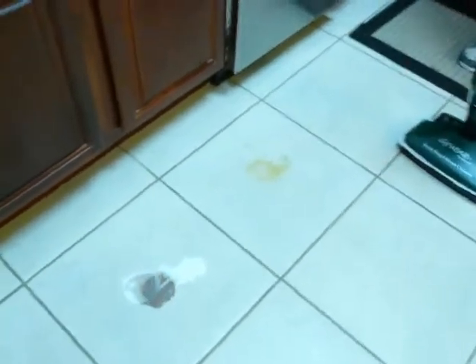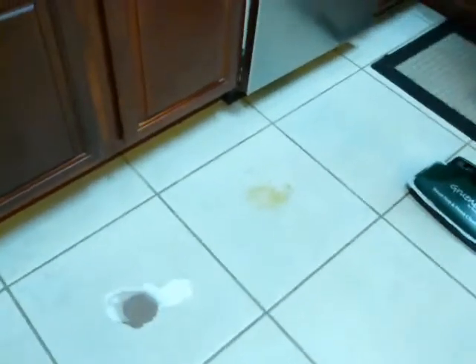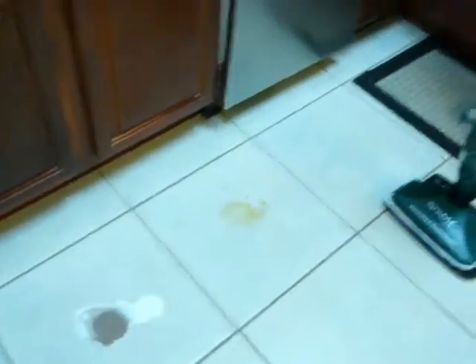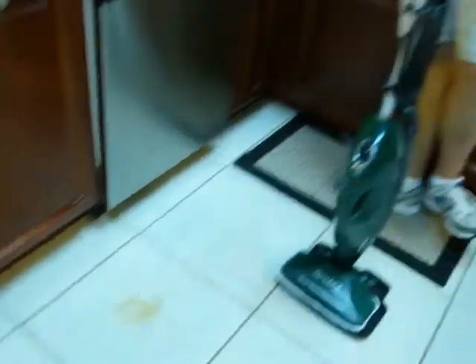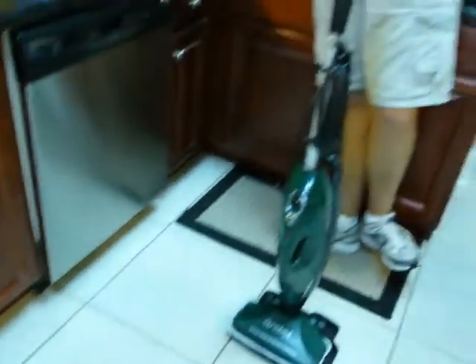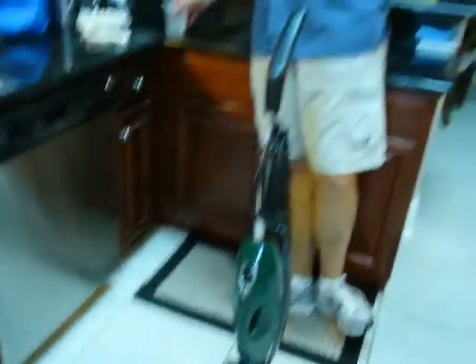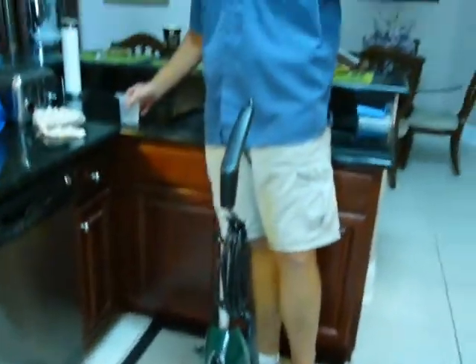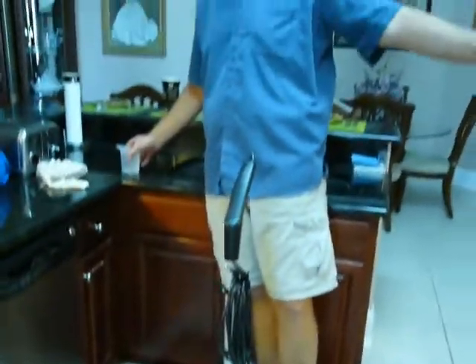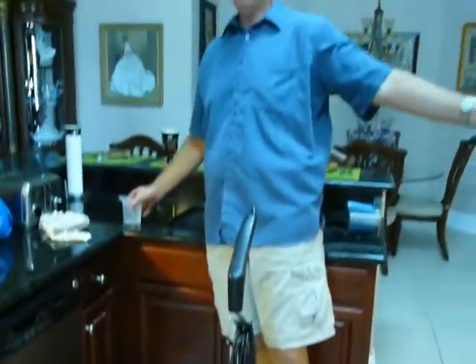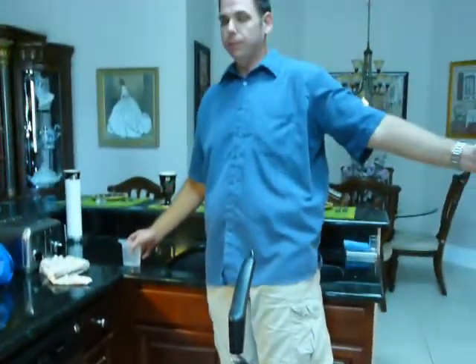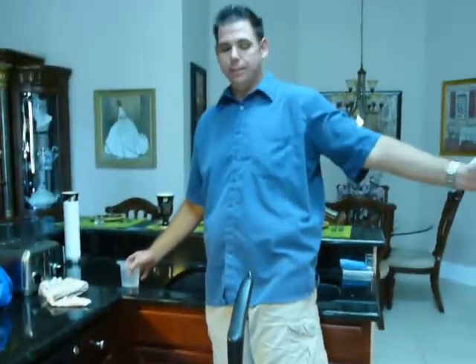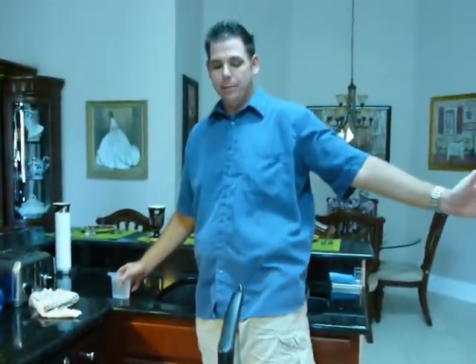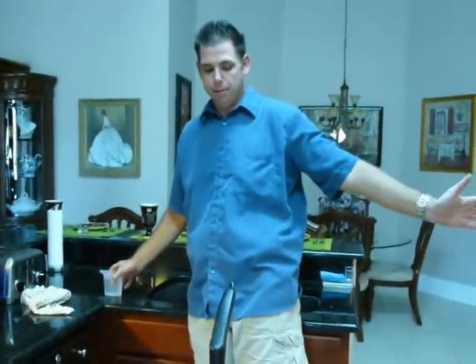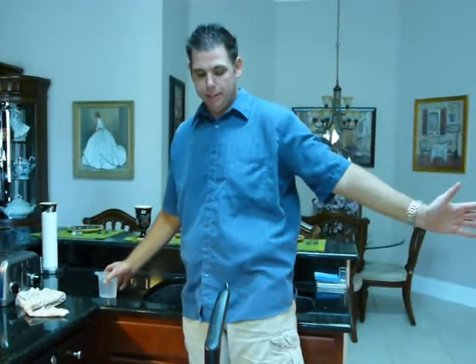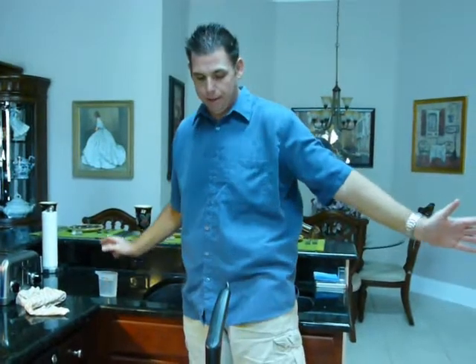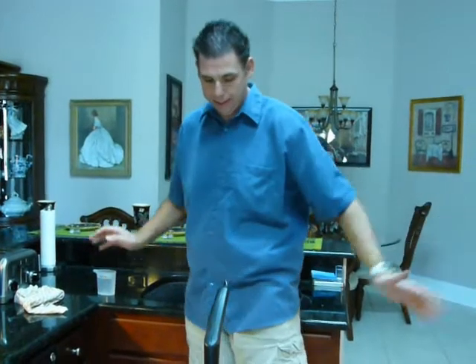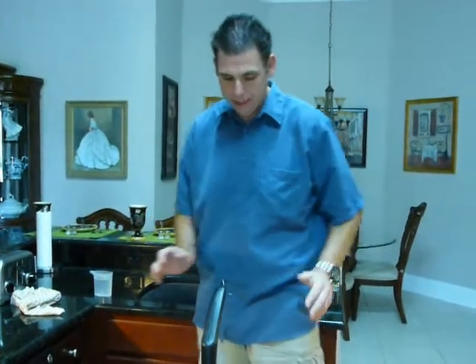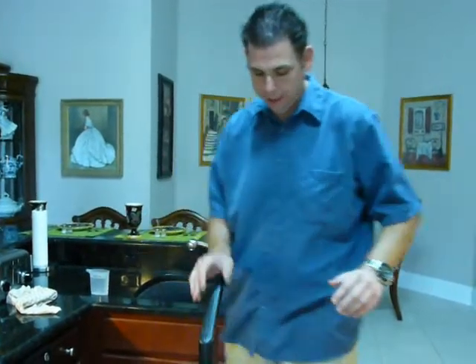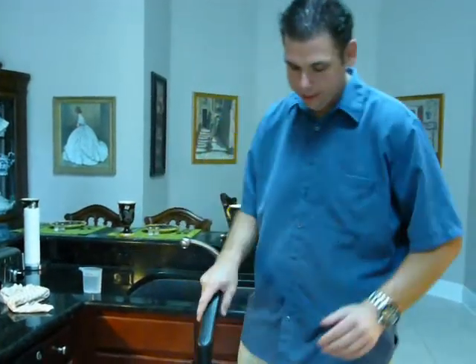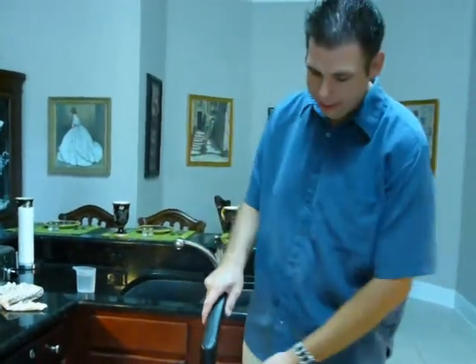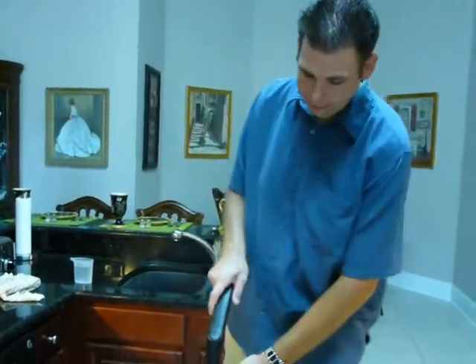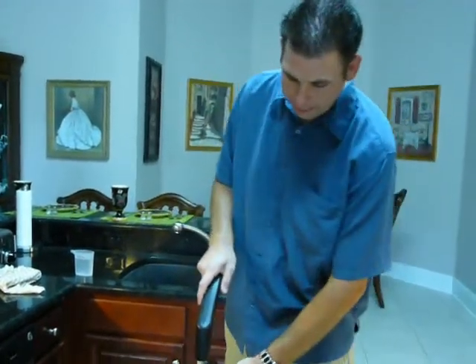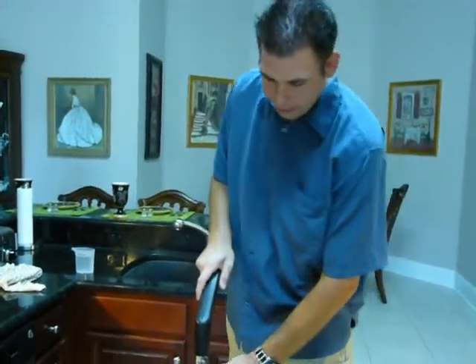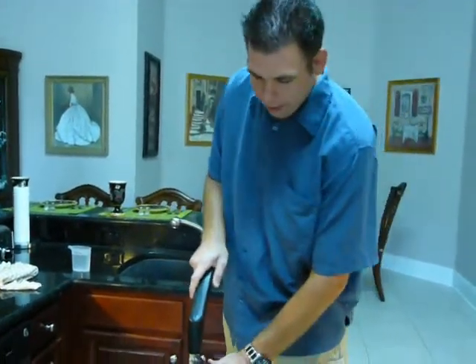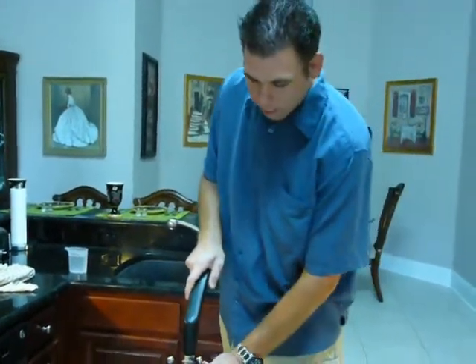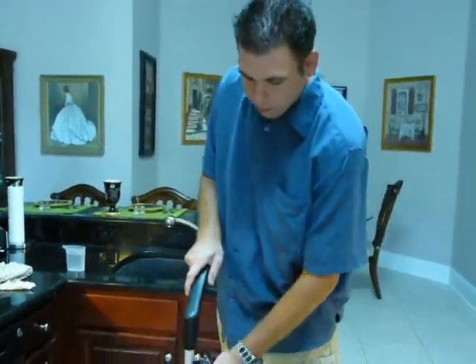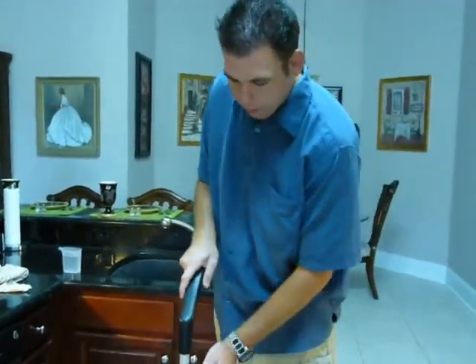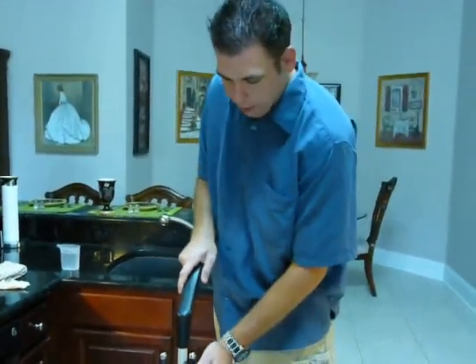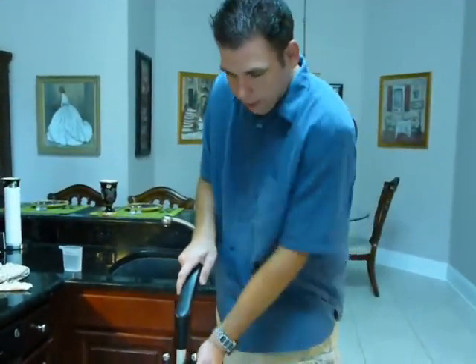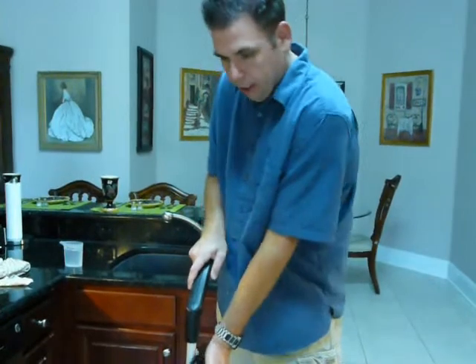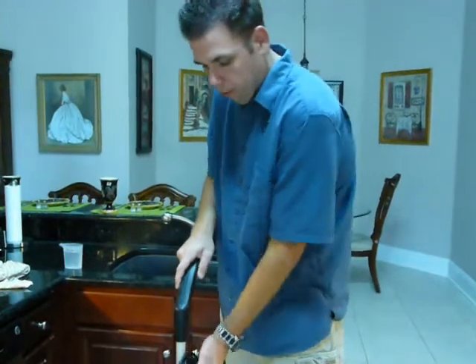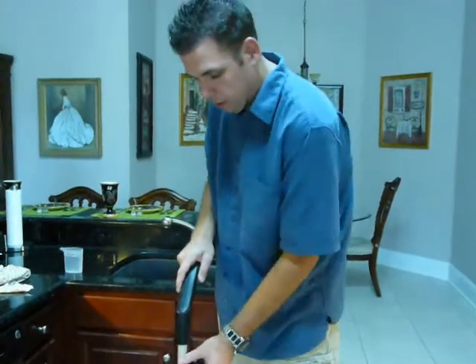The product comes disassembled, takes less than 10 minutes to put it together, everything snaps together nice and tight, and we're just going to demonstrate here how it works.